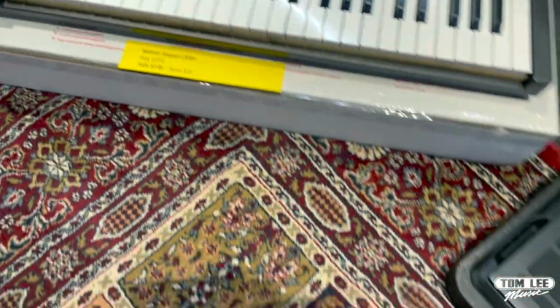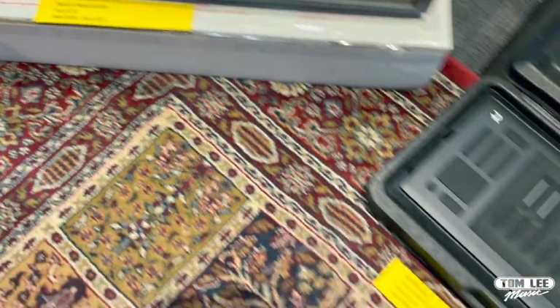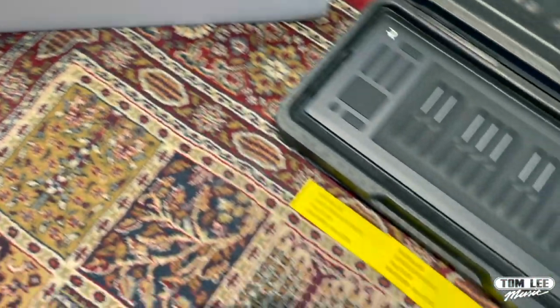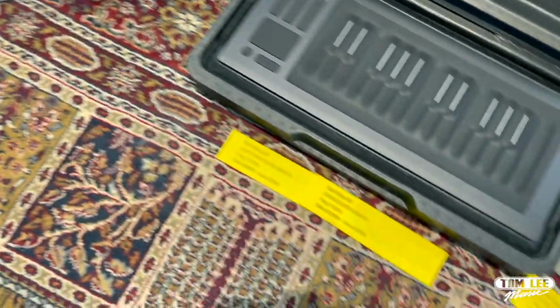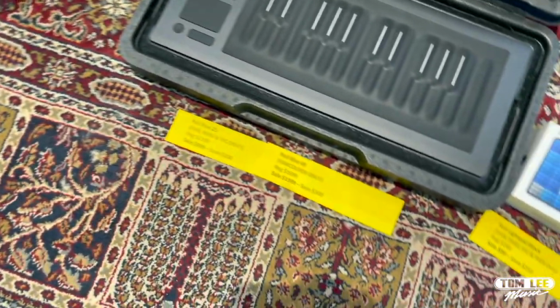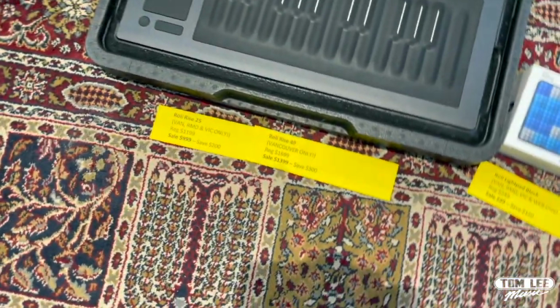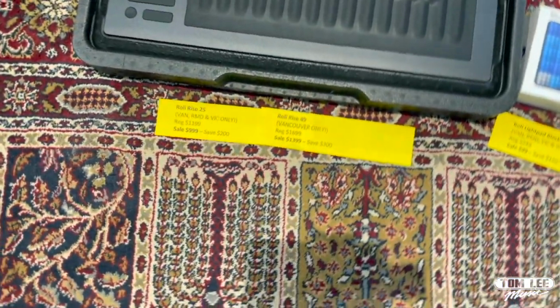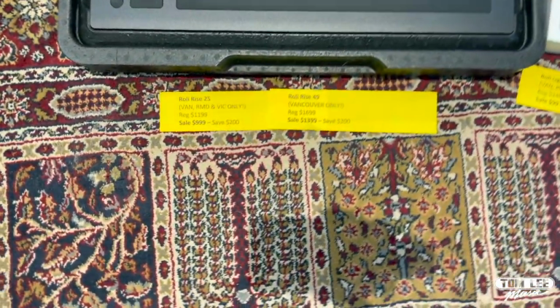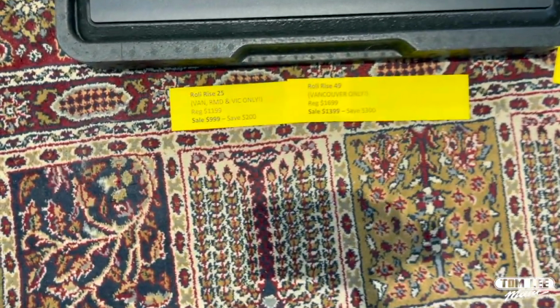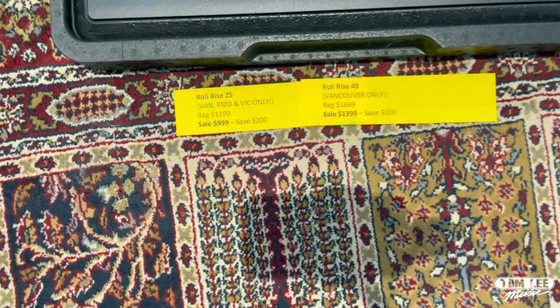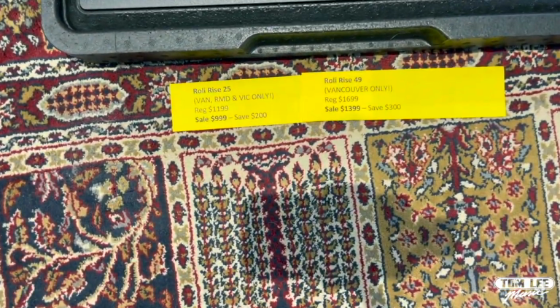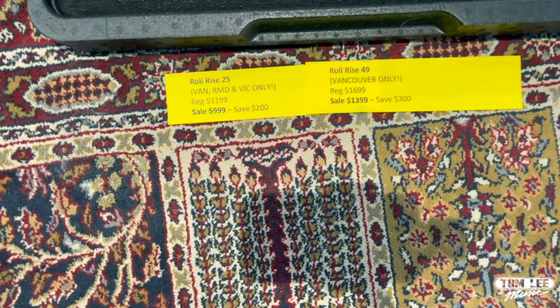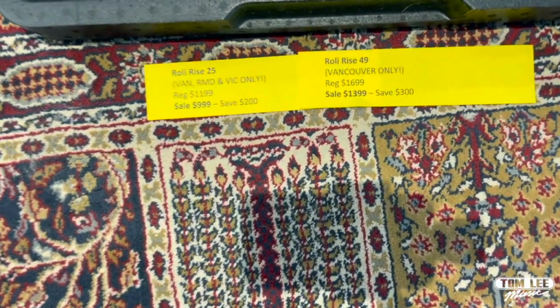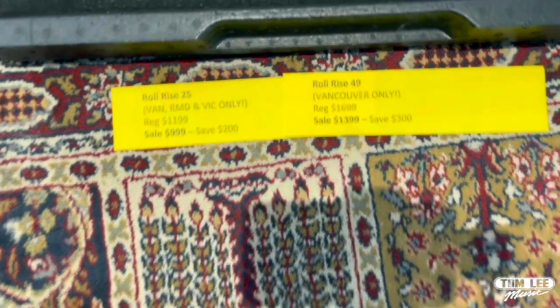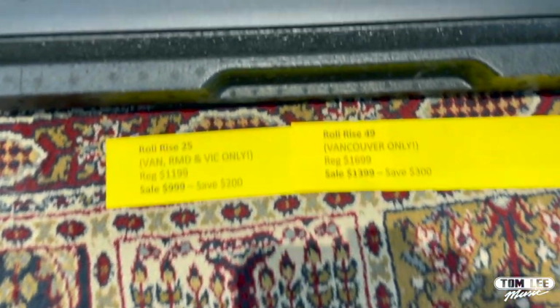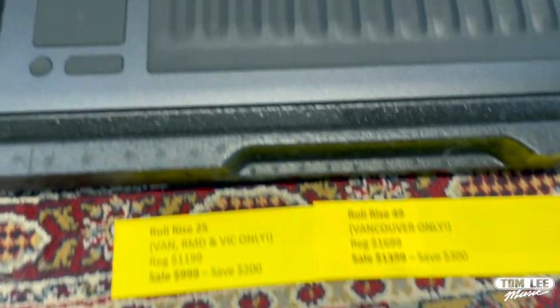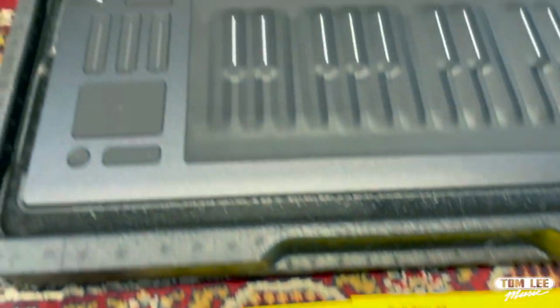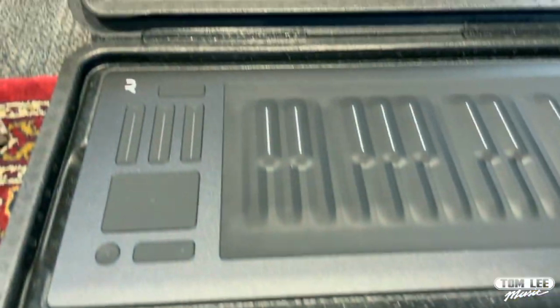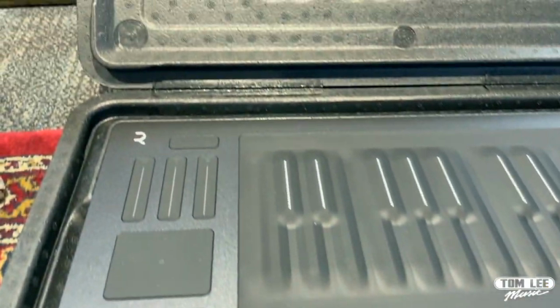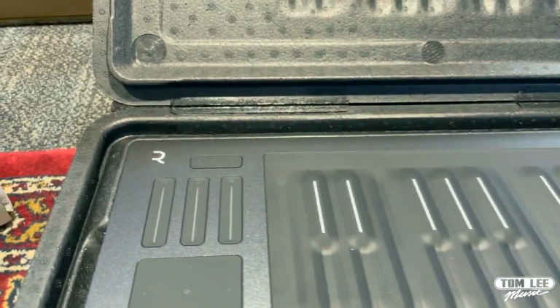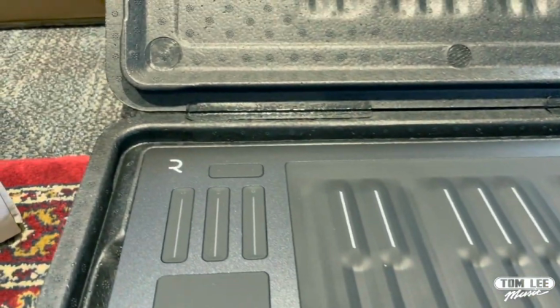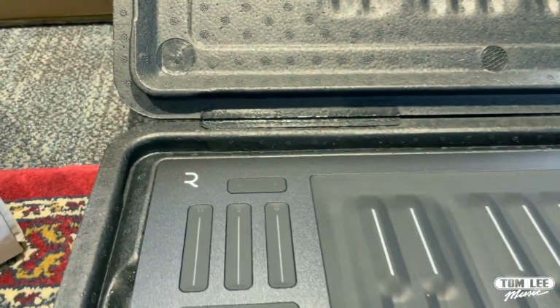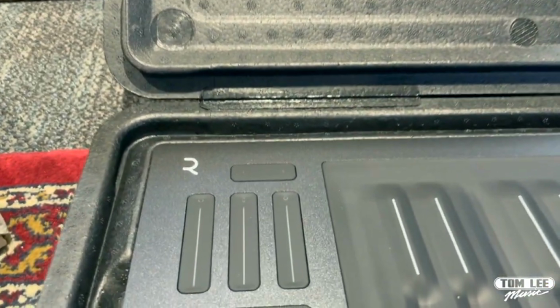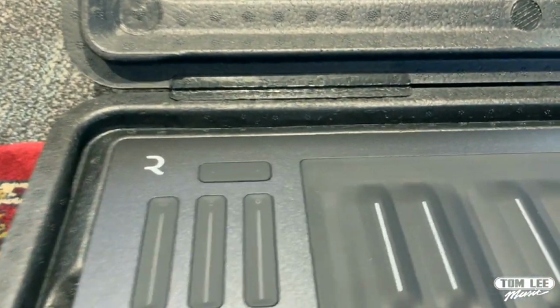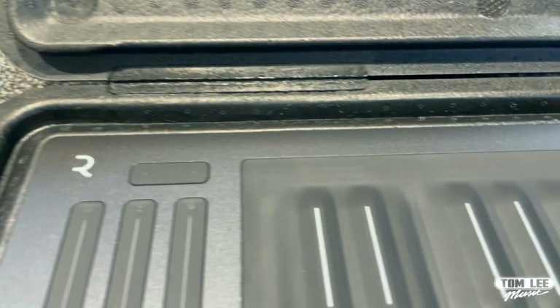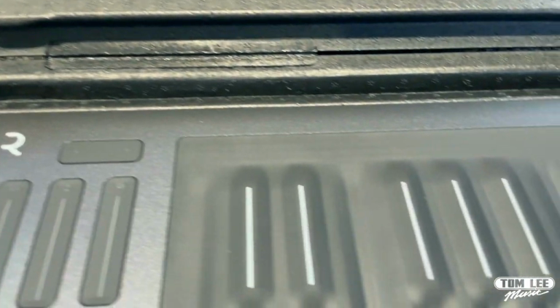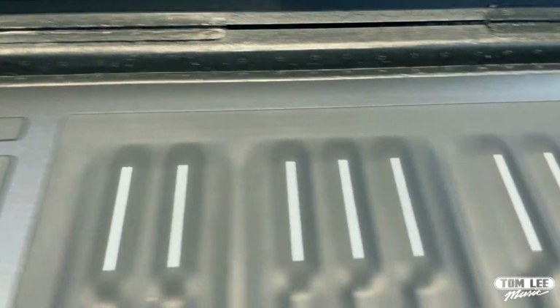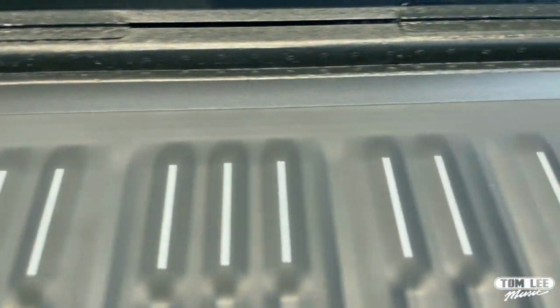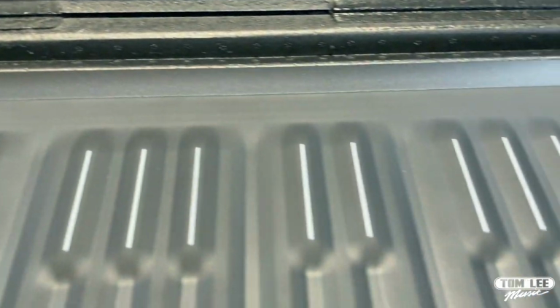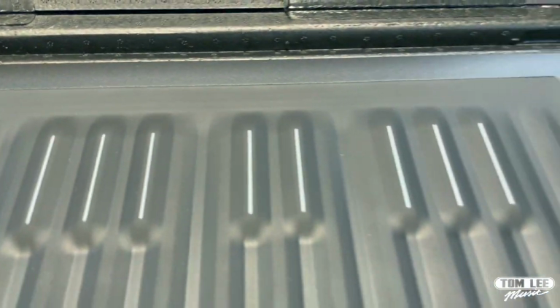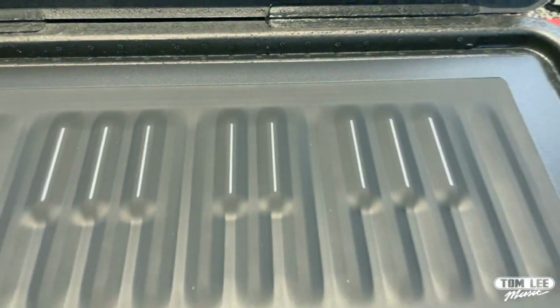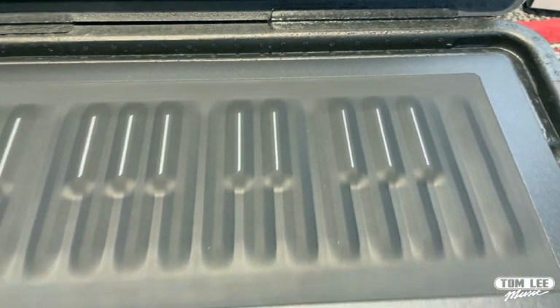Next up, we've got the Roli Rise series. They've got the Rise 25 — this is available in Vancouver, Richmond, and Victoria only. Regular price is $1,199, sale price is $999 — you can save $200 on that.